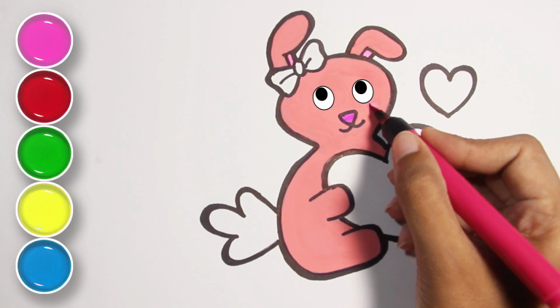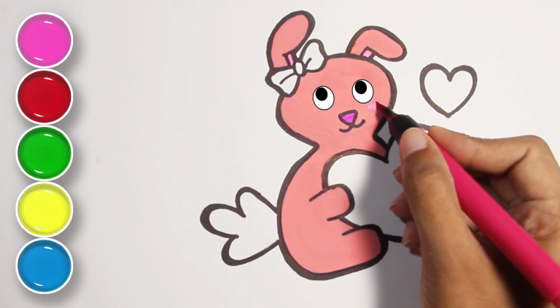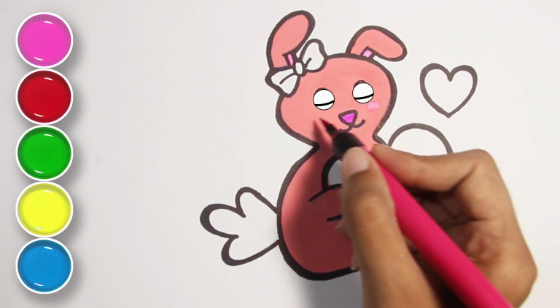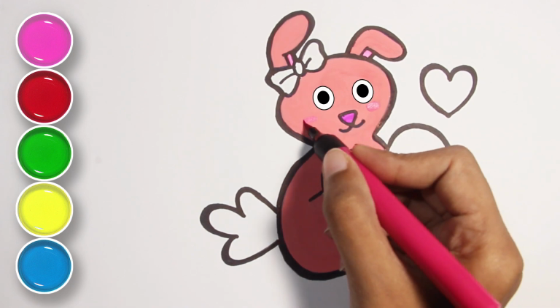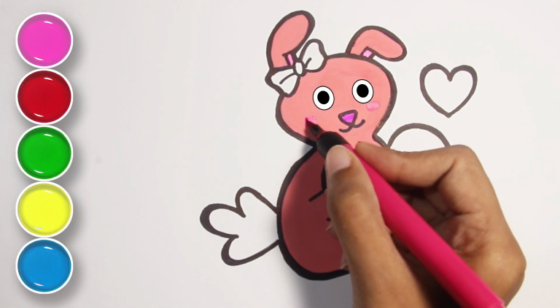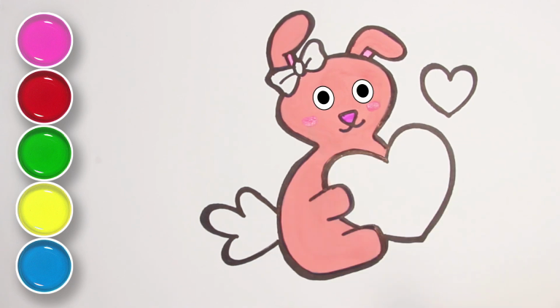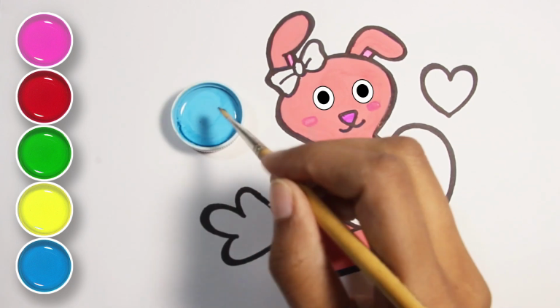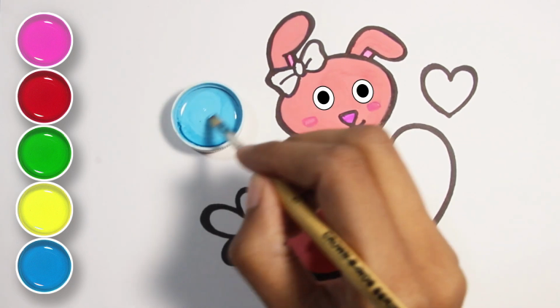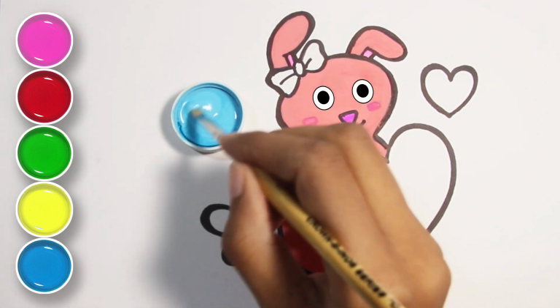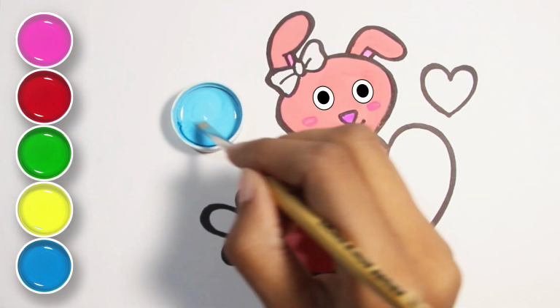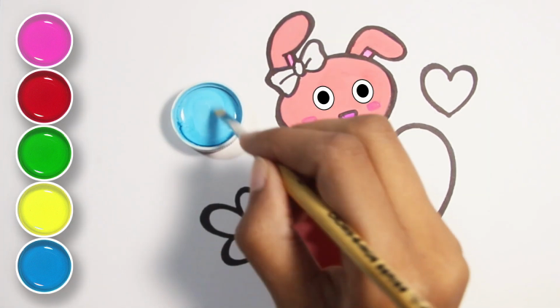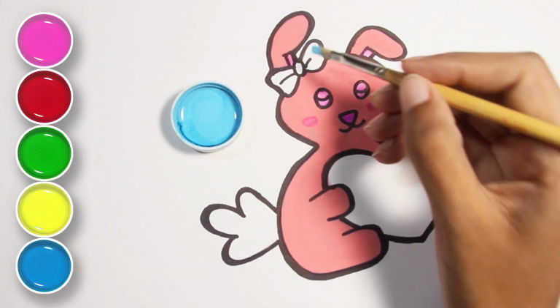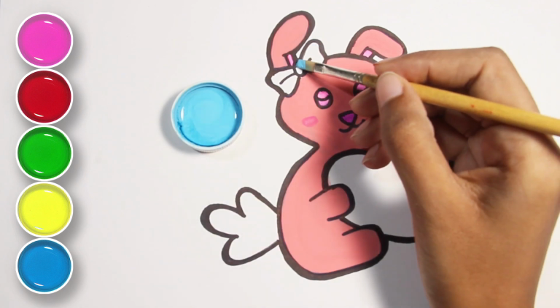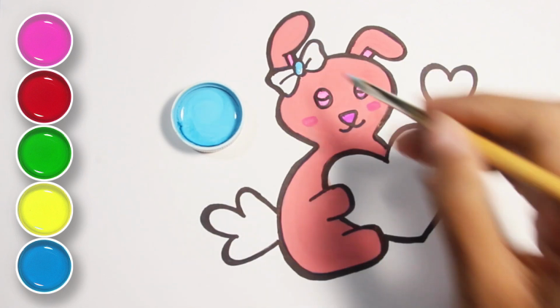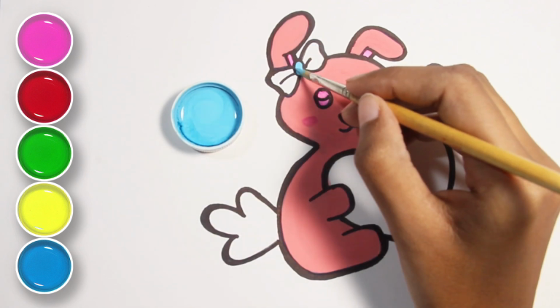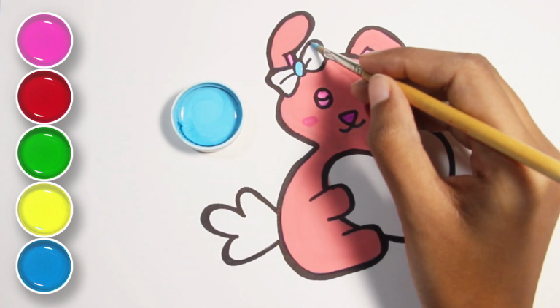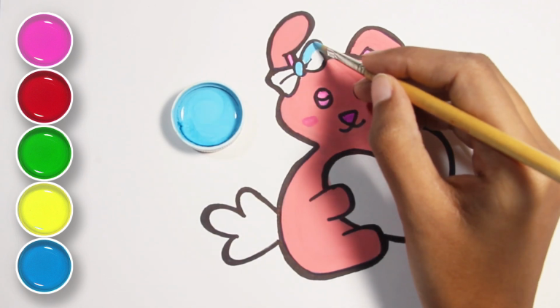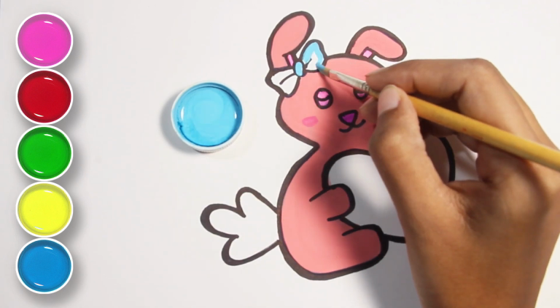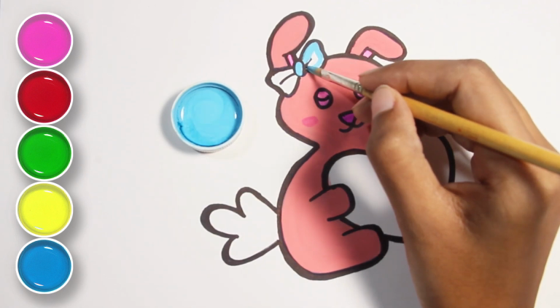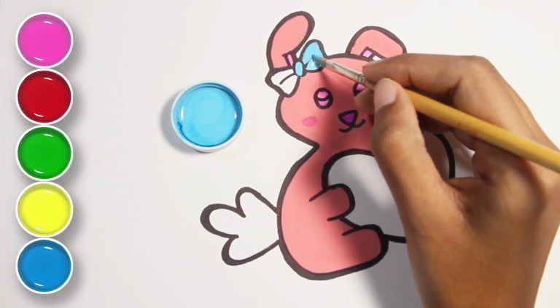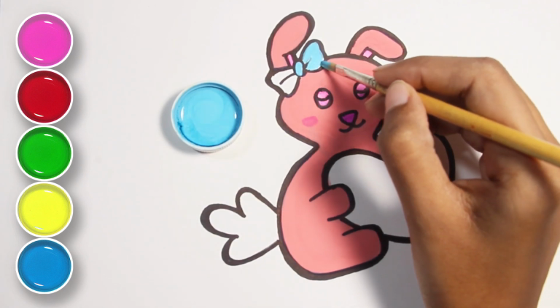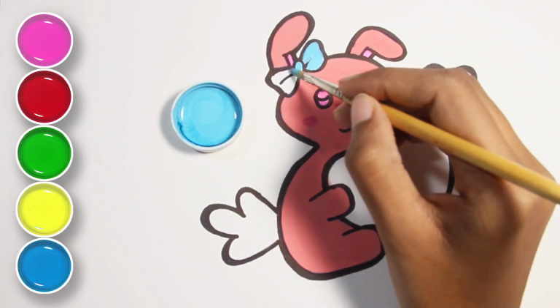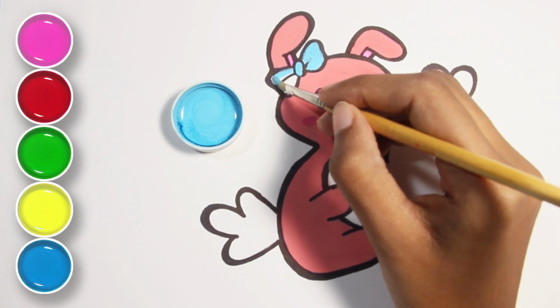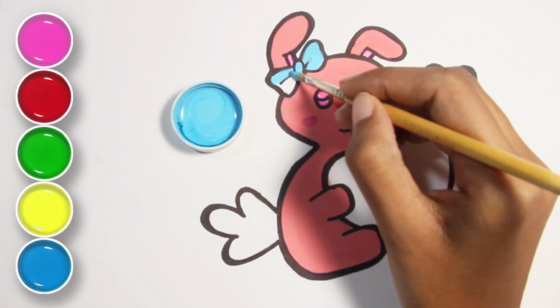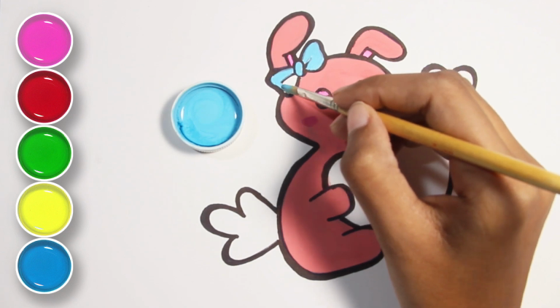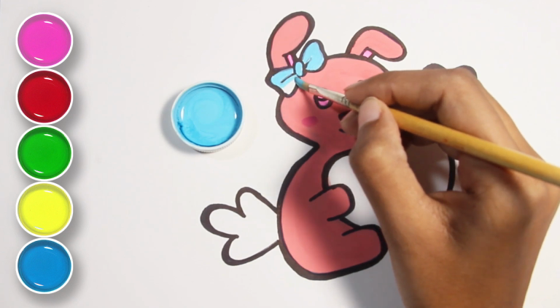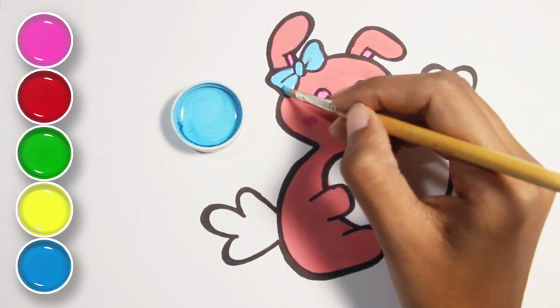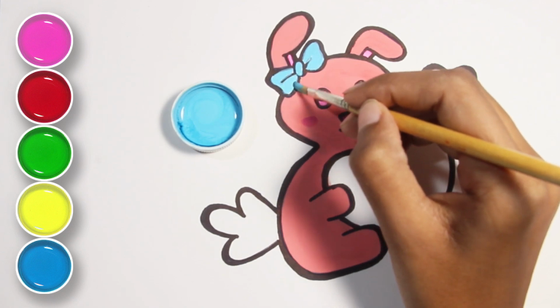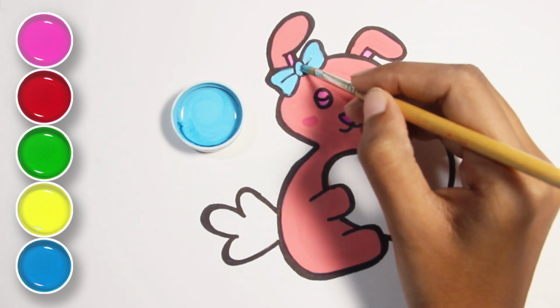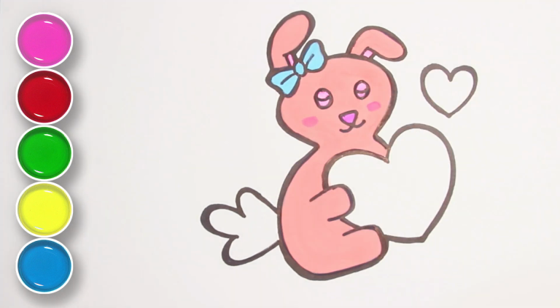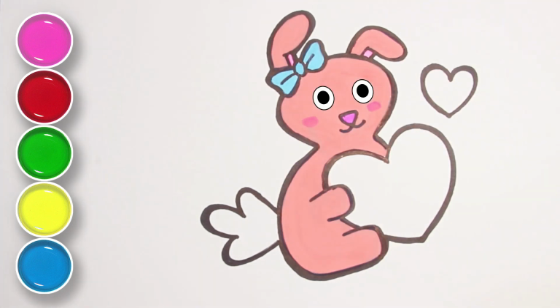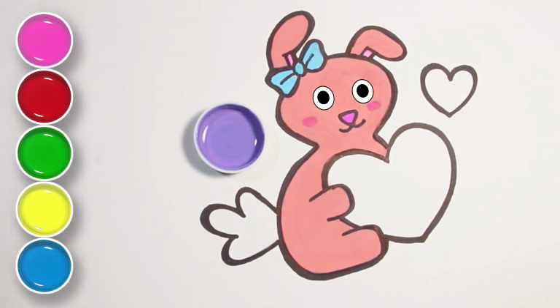These blushes are making it more cute. Sky blue, purple.